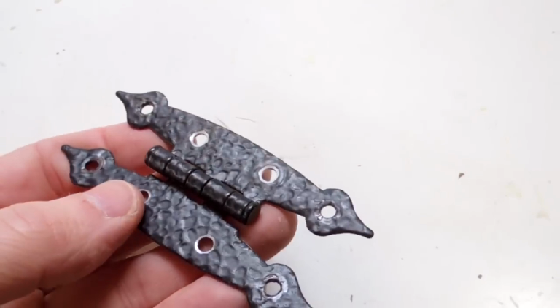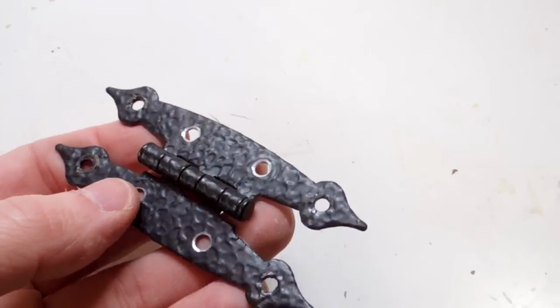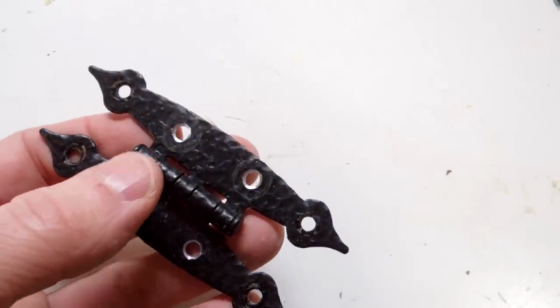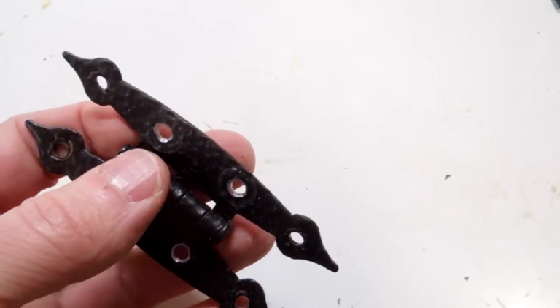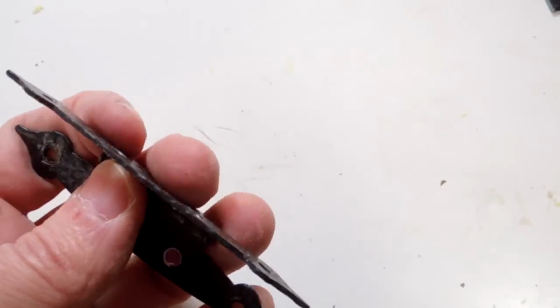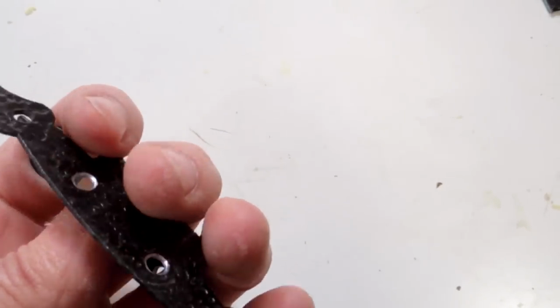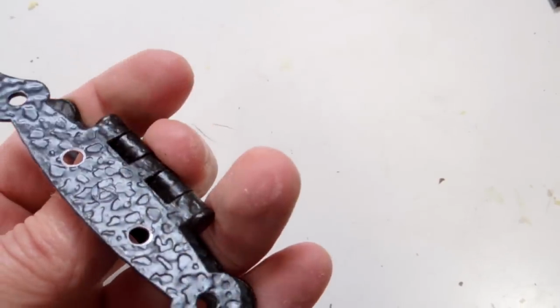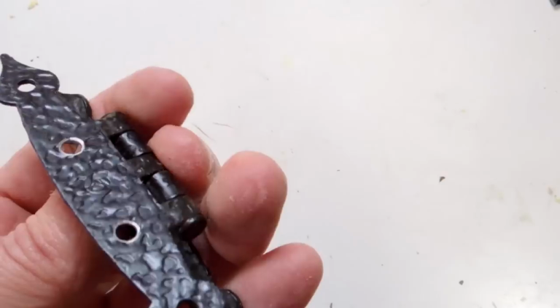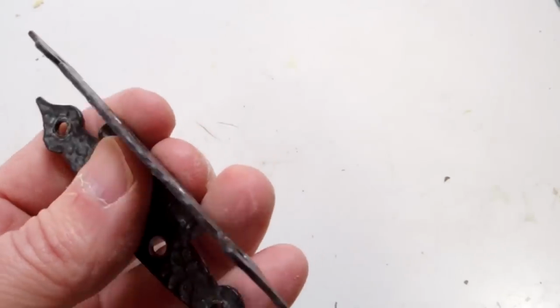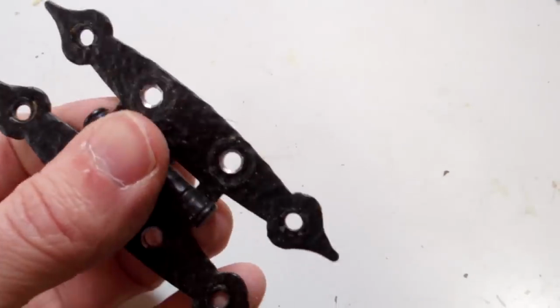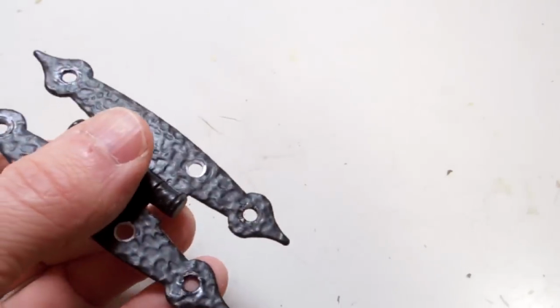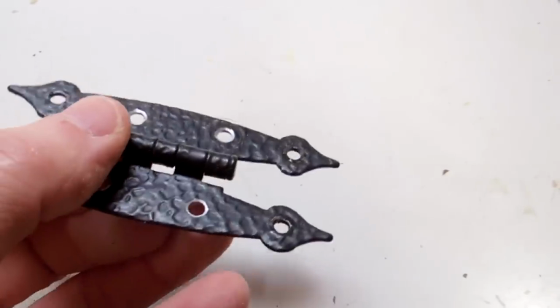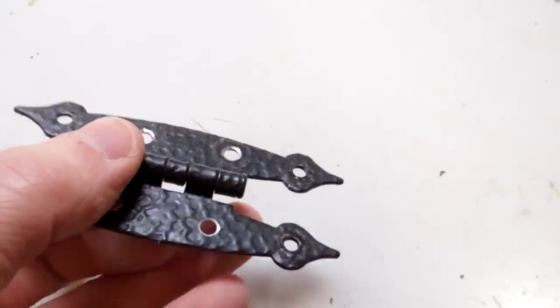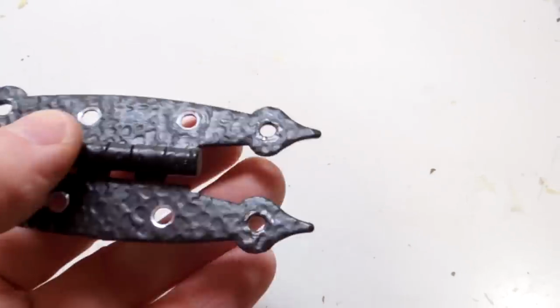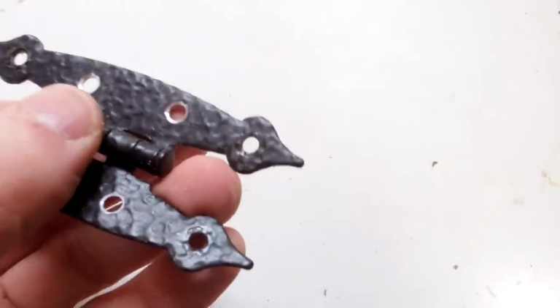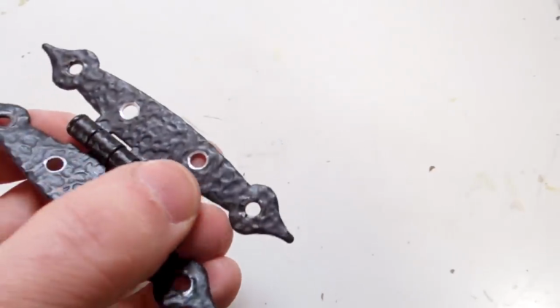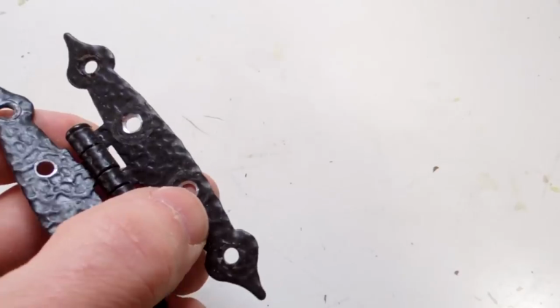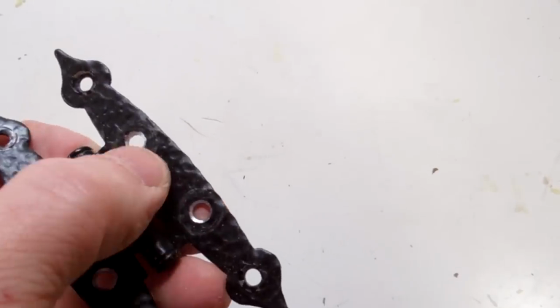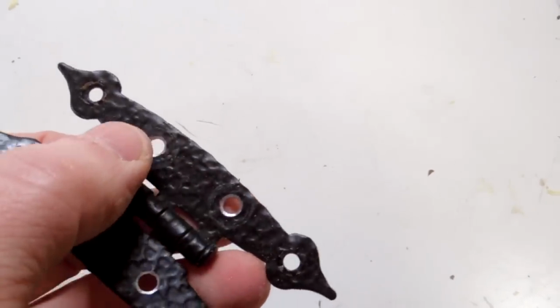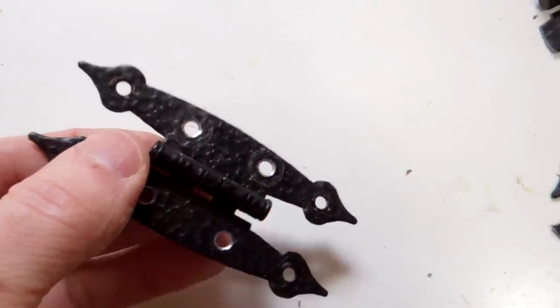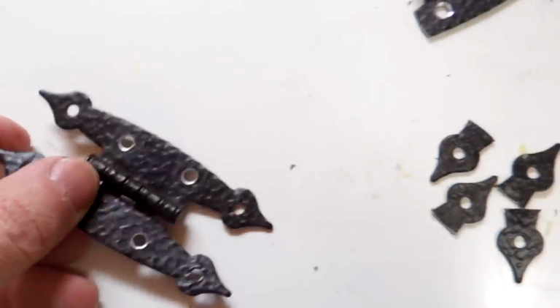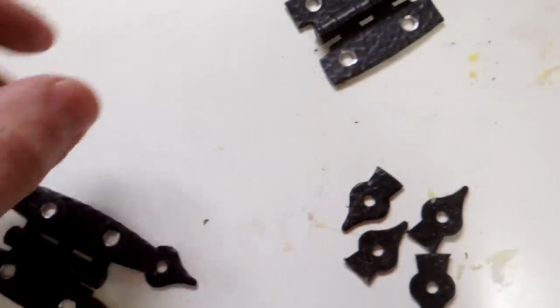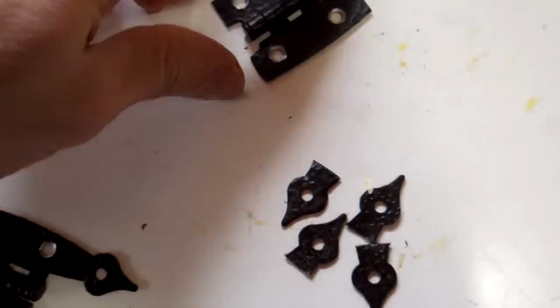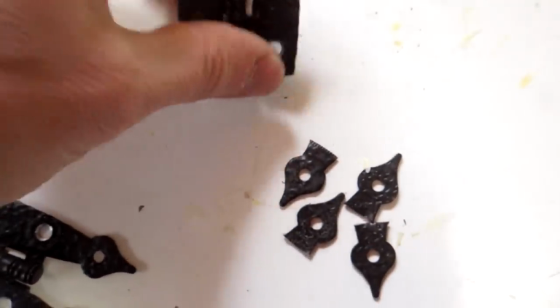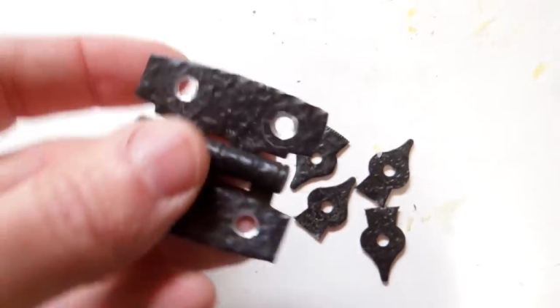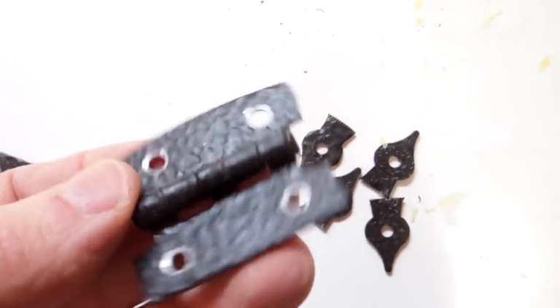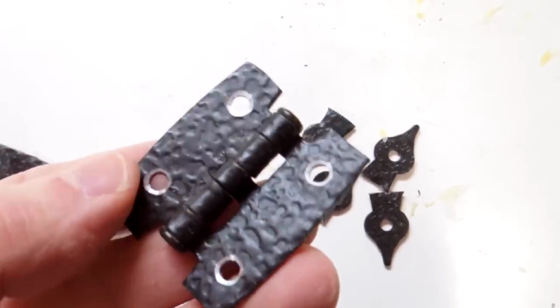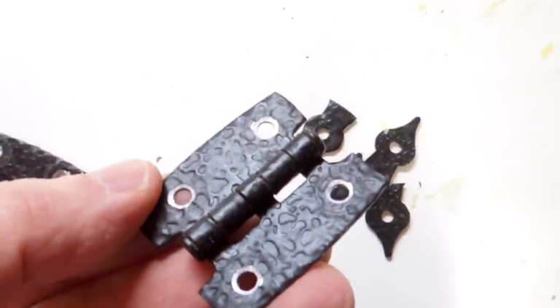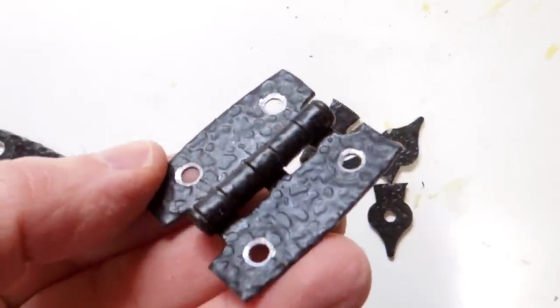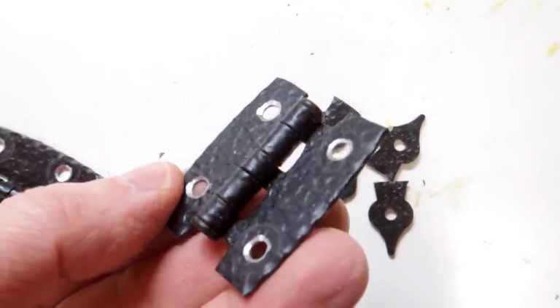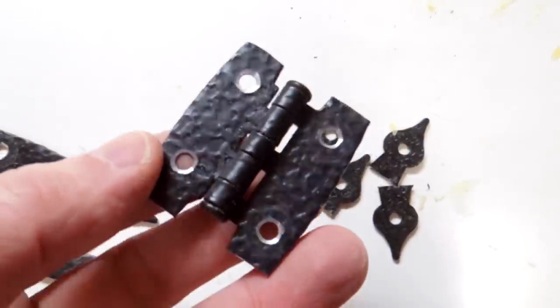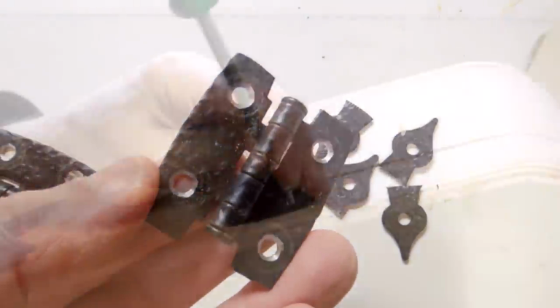I looked through my hardware drawer and I found these hinges. I really like the black color on them, but they're just too cheesy to use, so I drilled two extra holes in them so I could then cut the ends off of them. I think they'll look quite nice on this ukulele case.